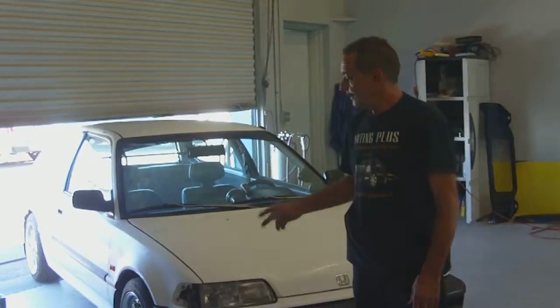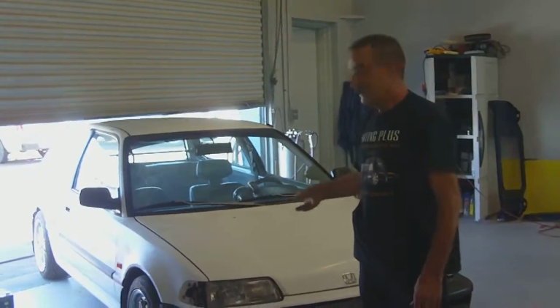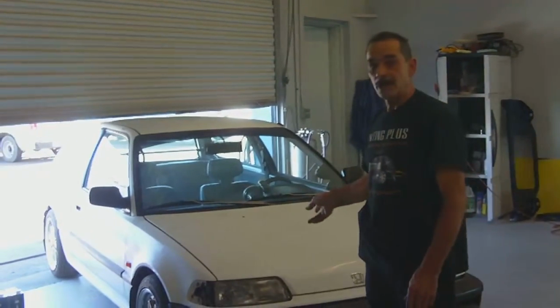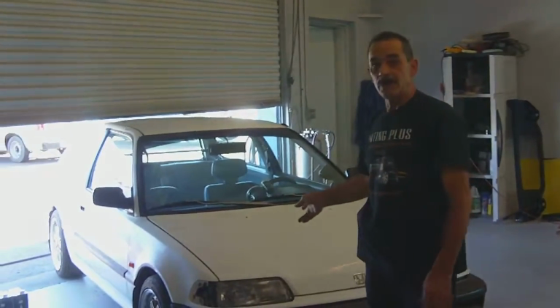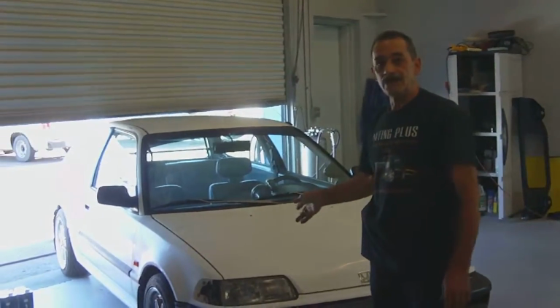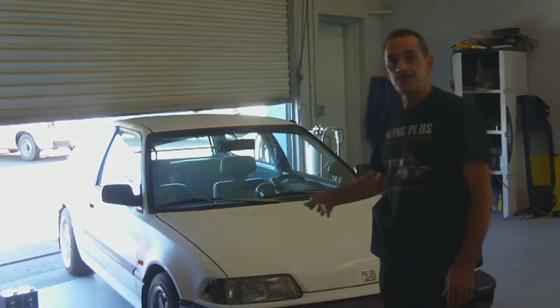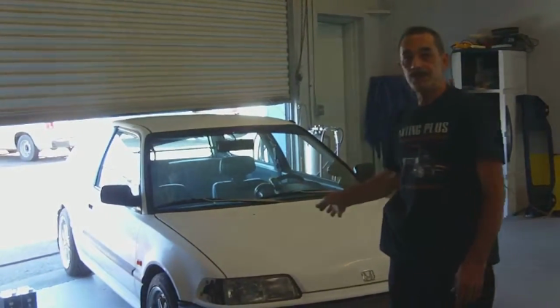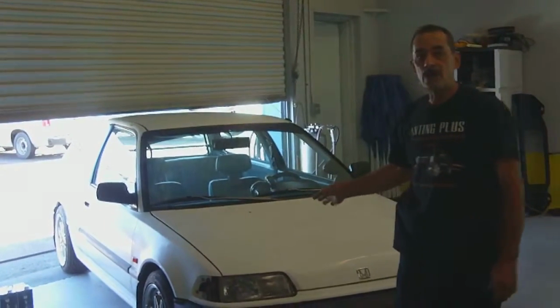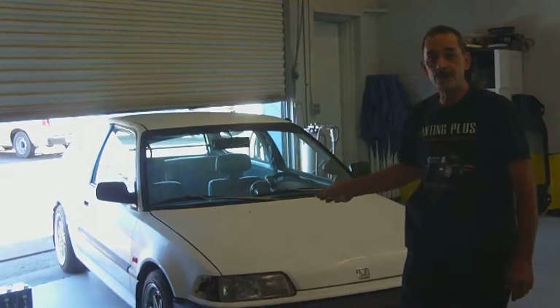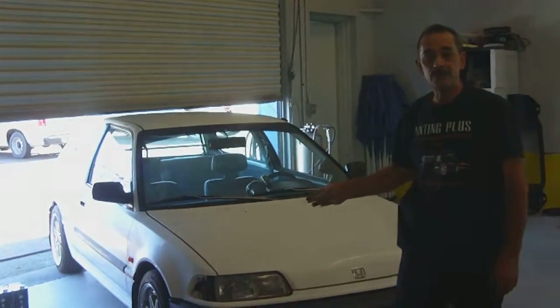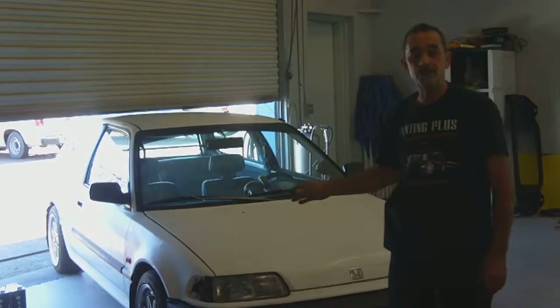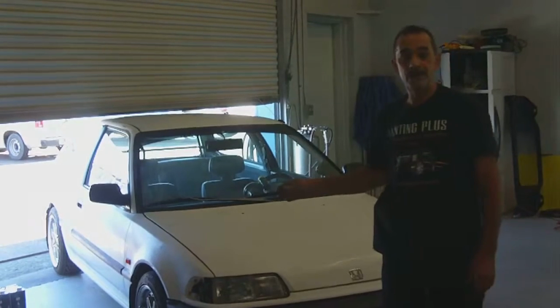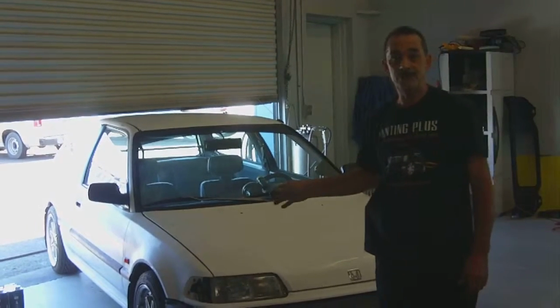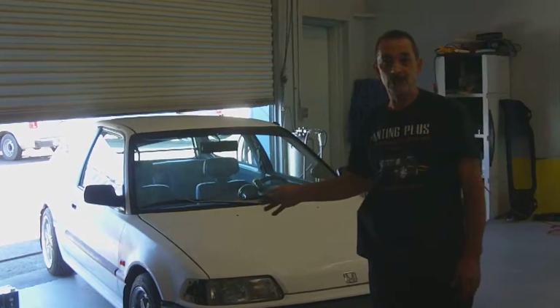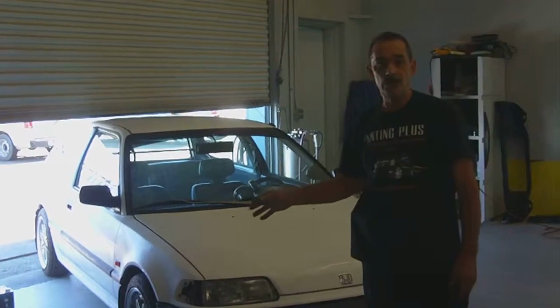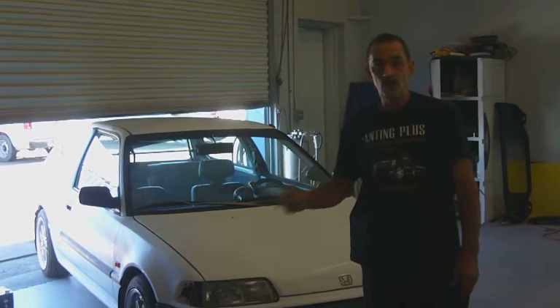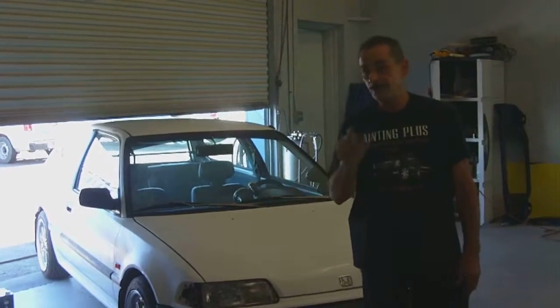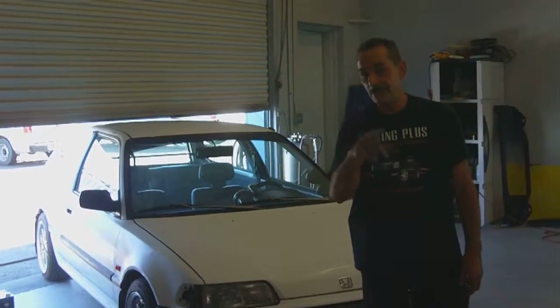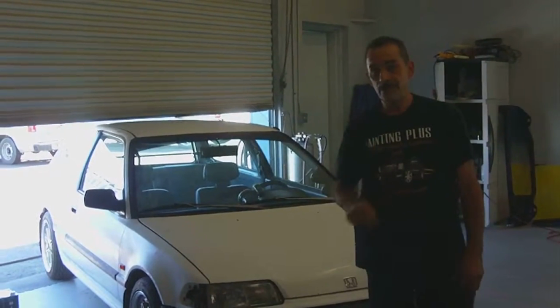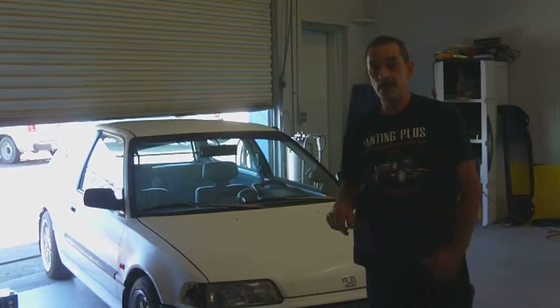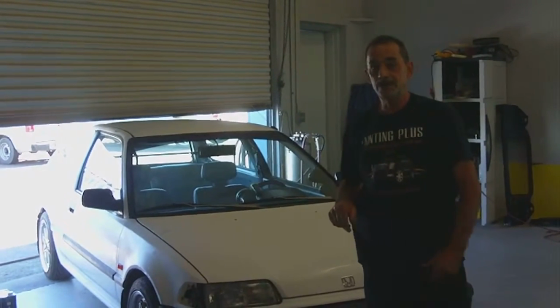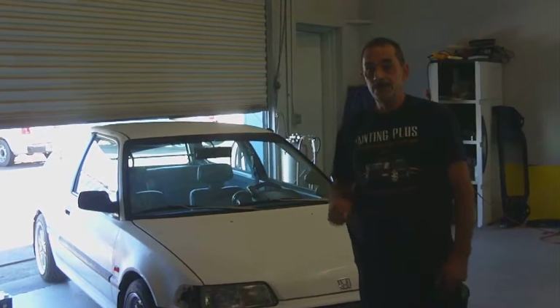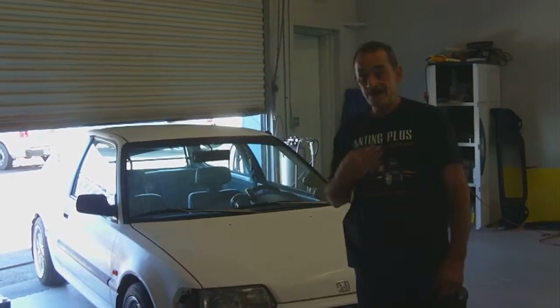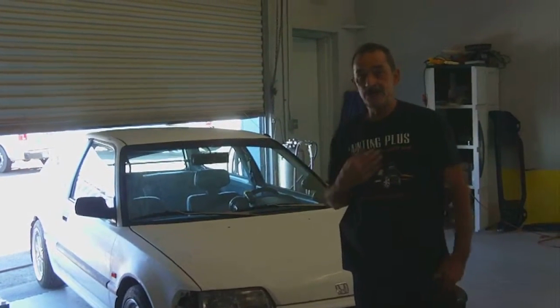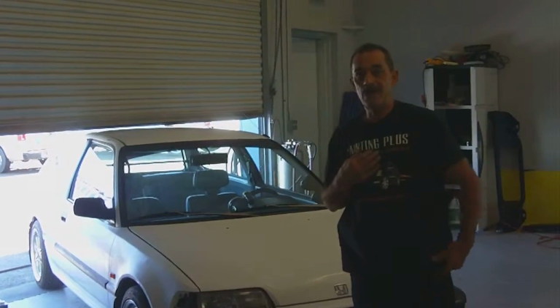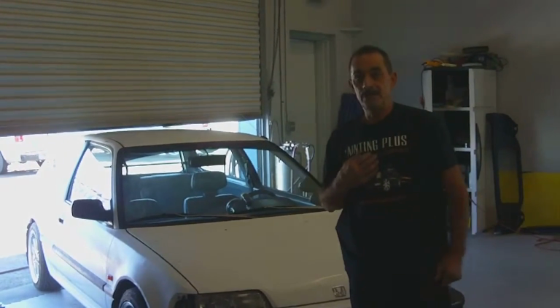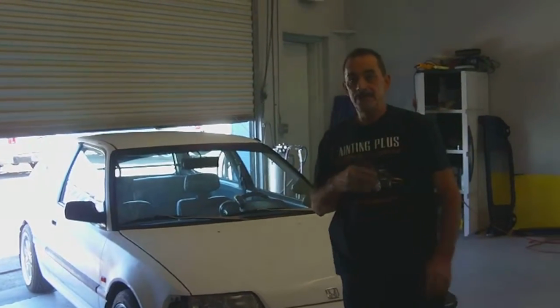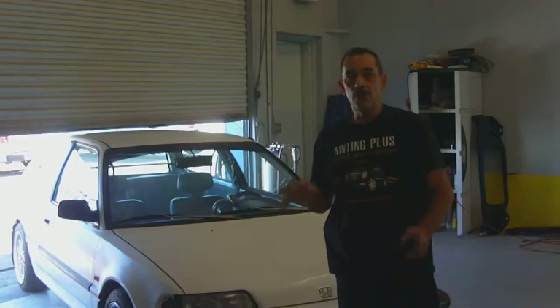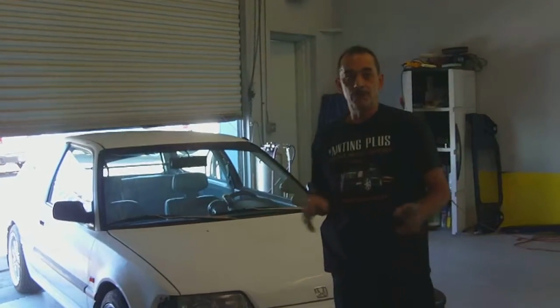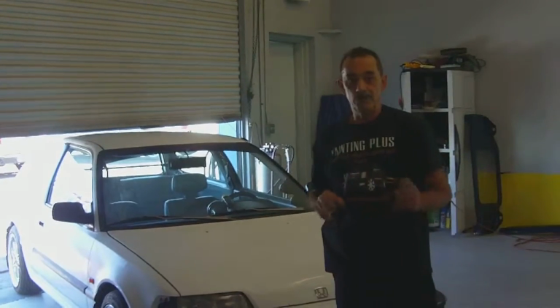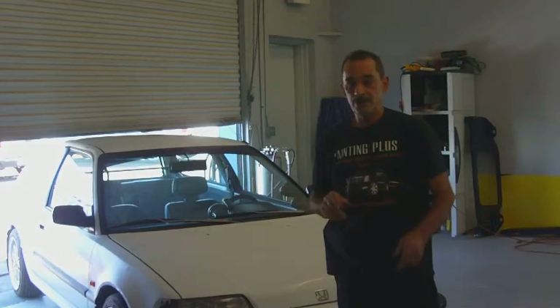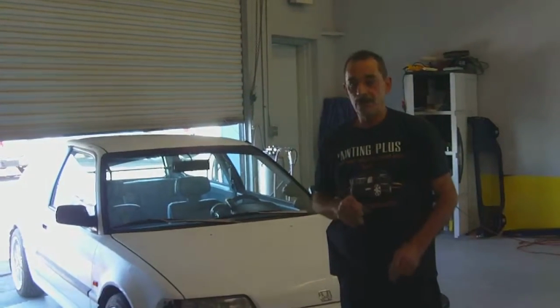We're going to give you a couple of examples on this car of things we've been doing the last year or so. One is to make you a better product, save us some time, and in the long run we're both better off.